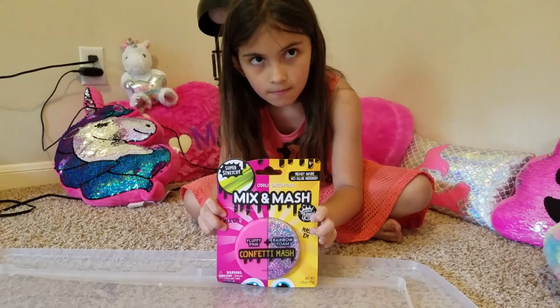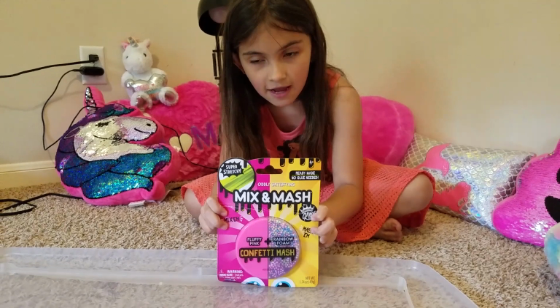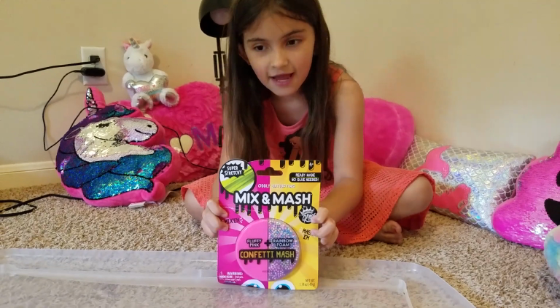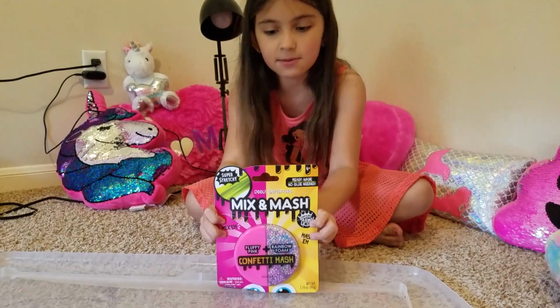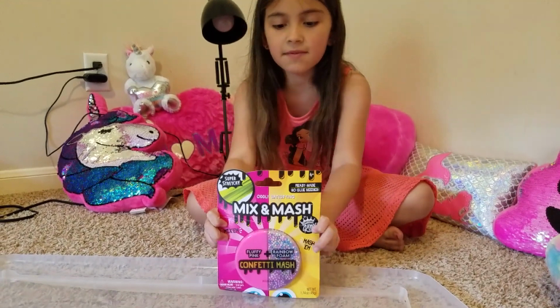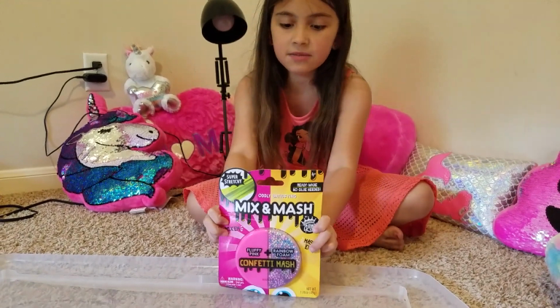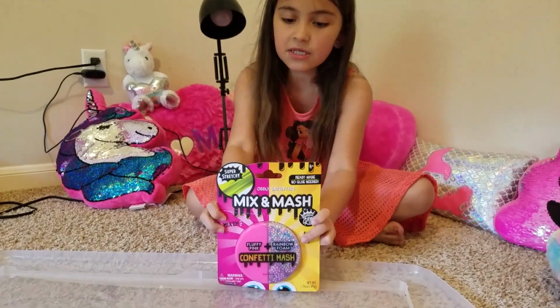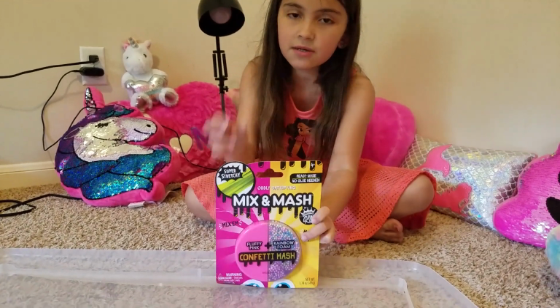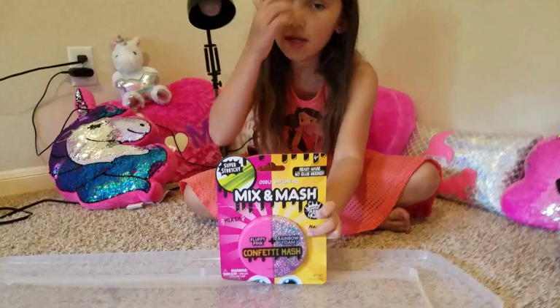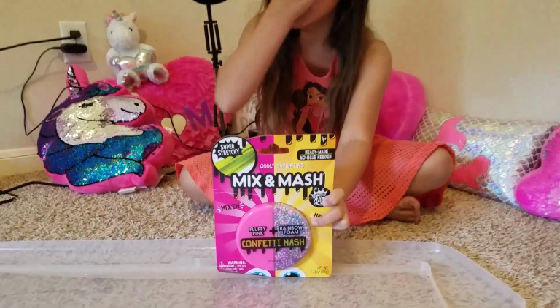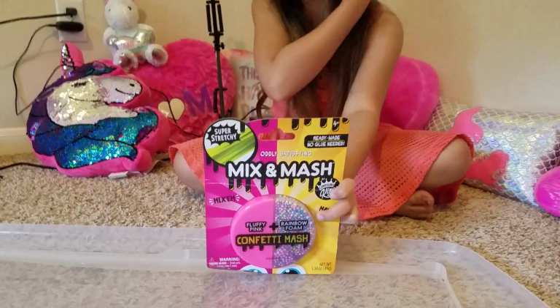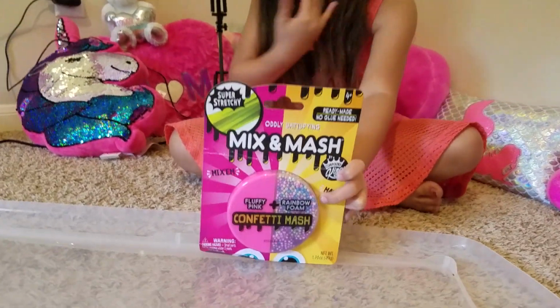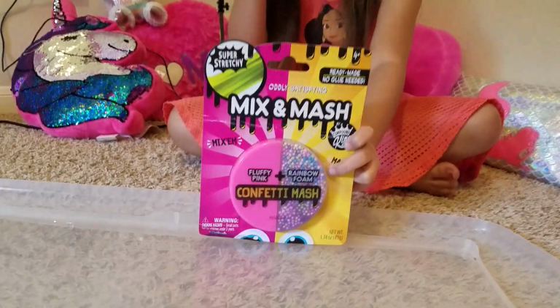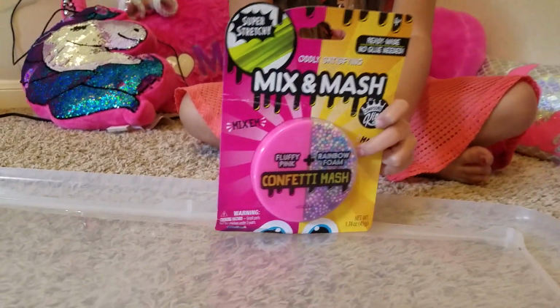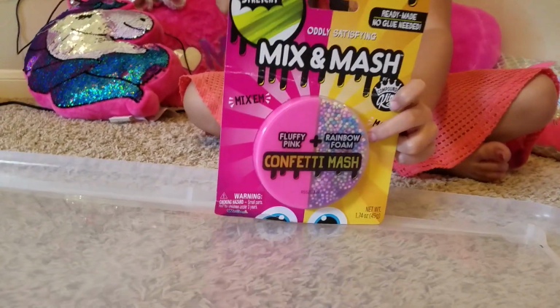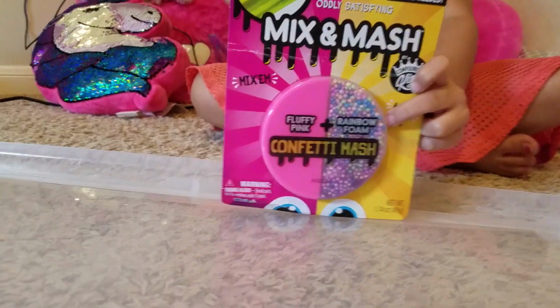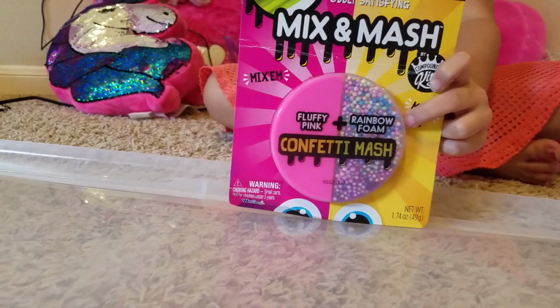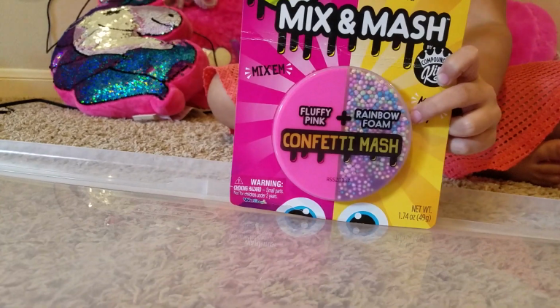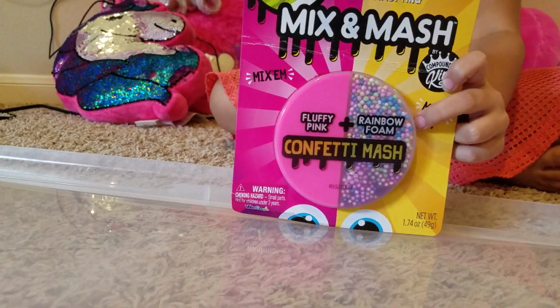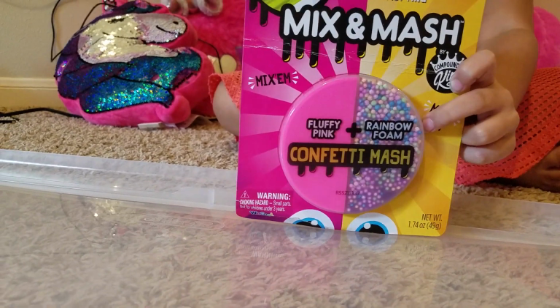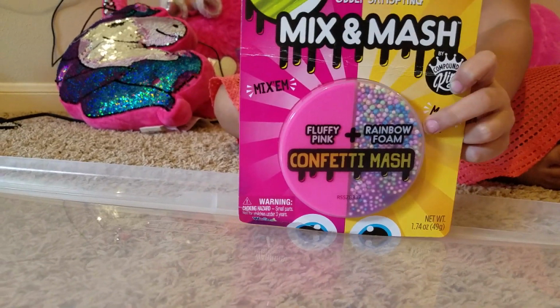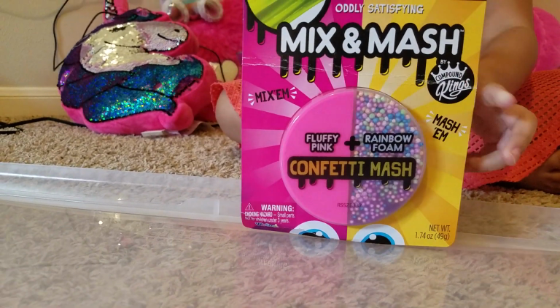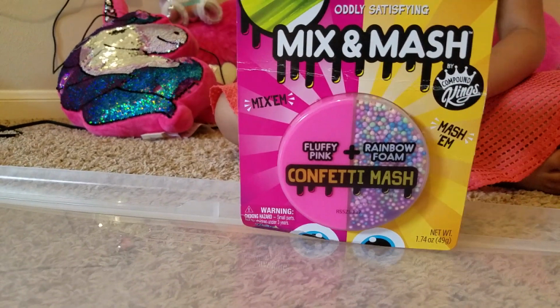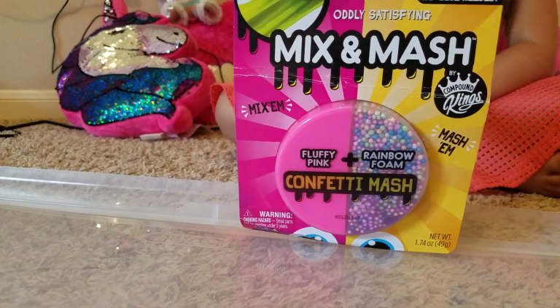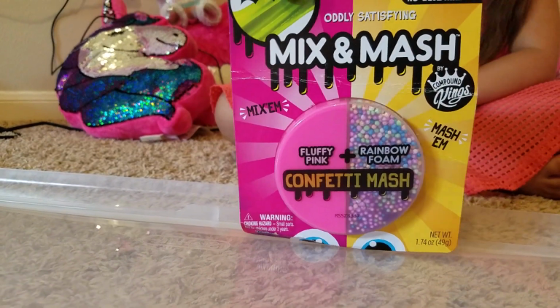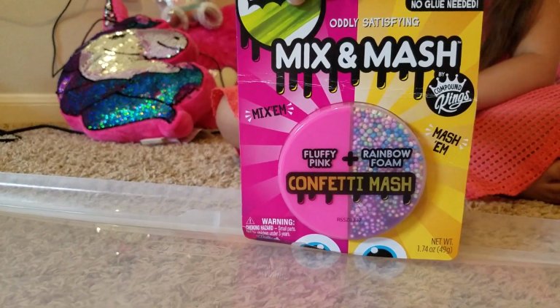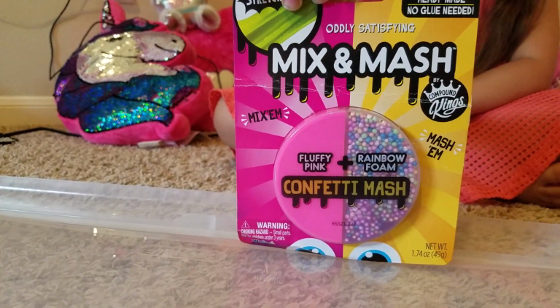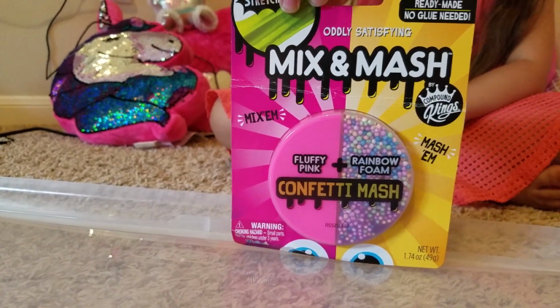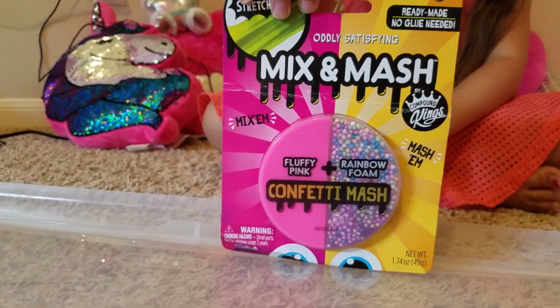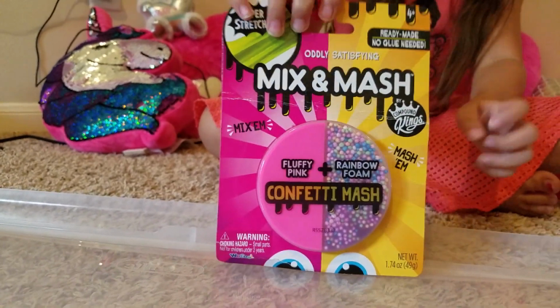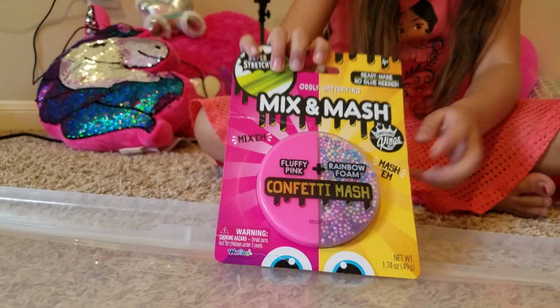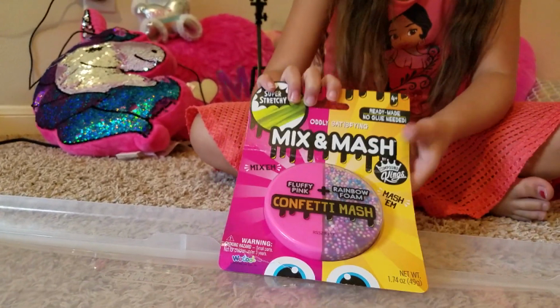Hi guys, welcome back to my channel. Today we are going to be unboxing and reviewing this slime. It's called Mix and Match.